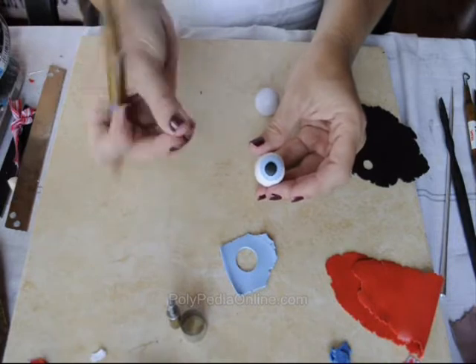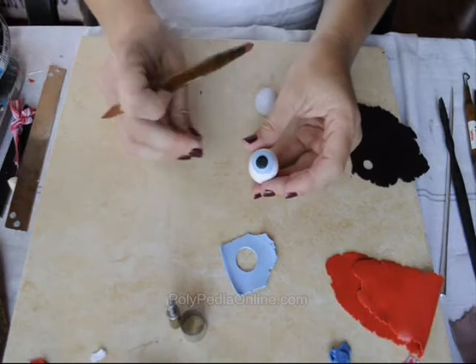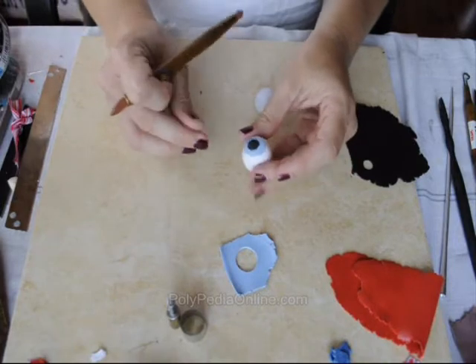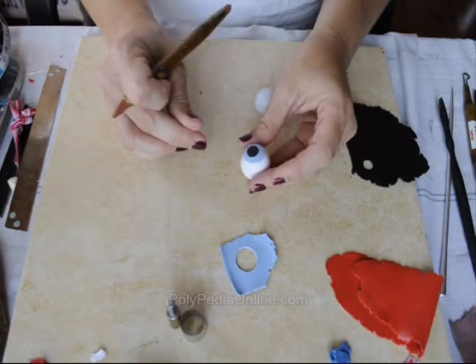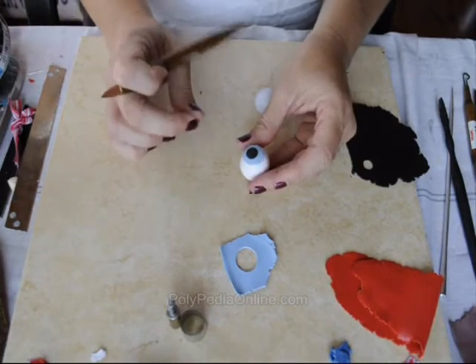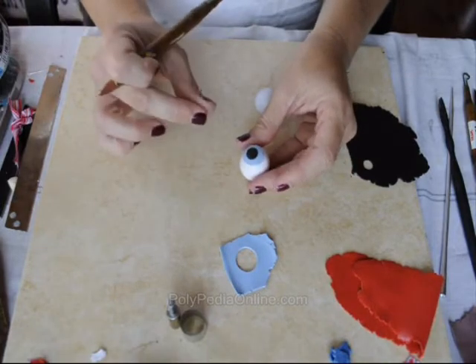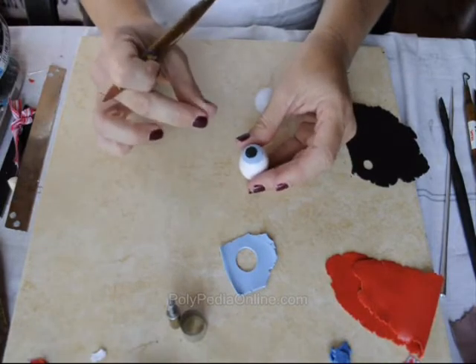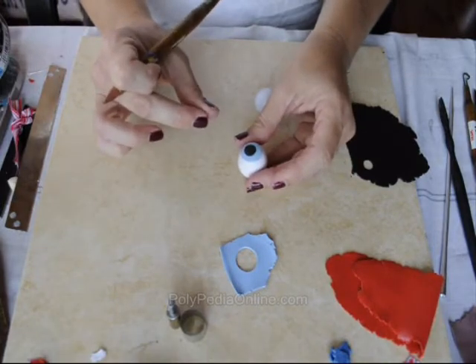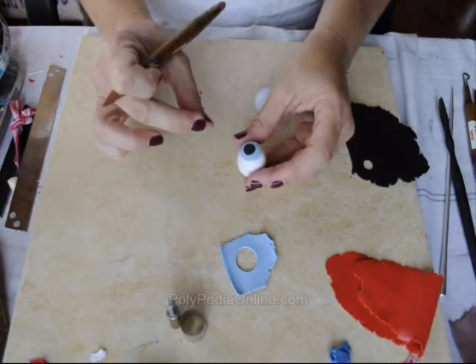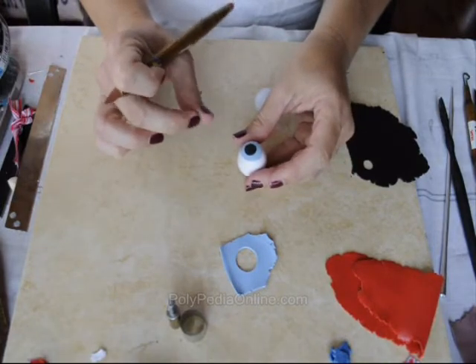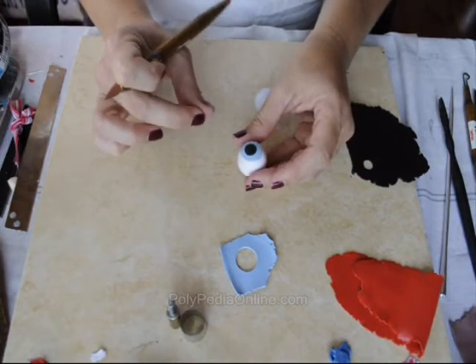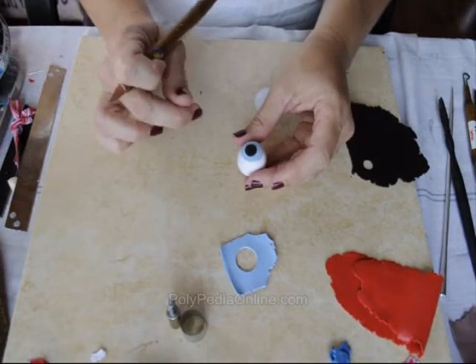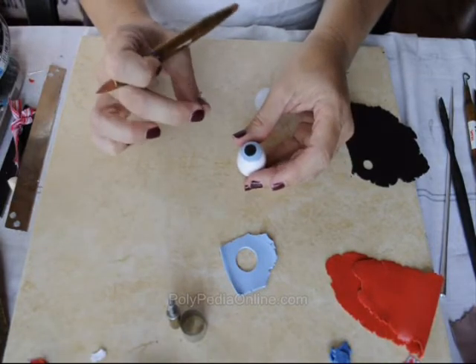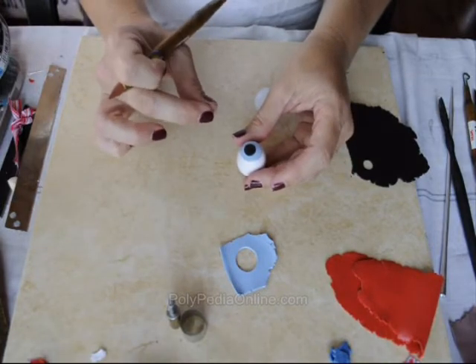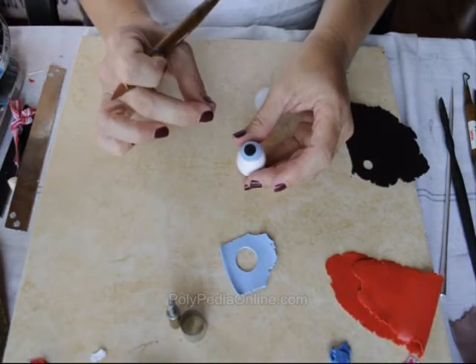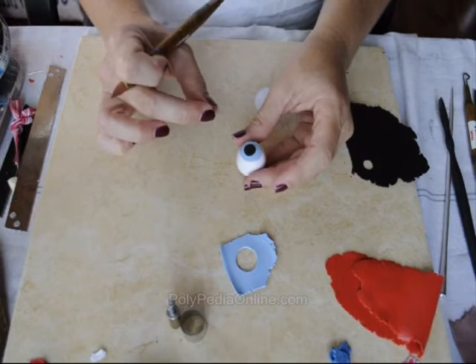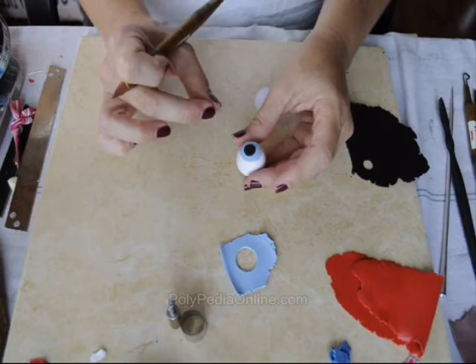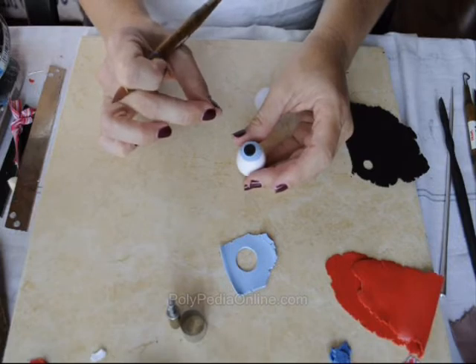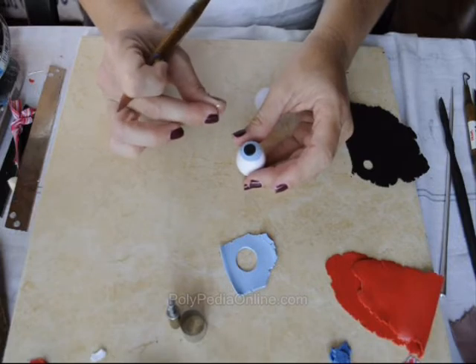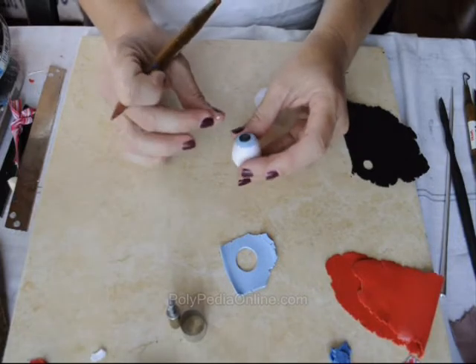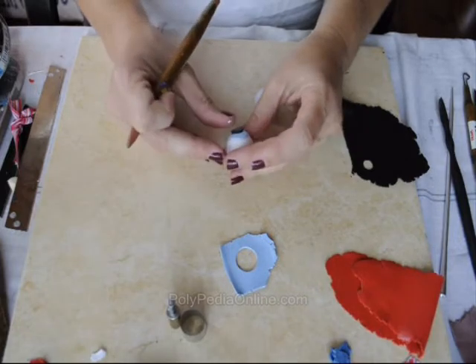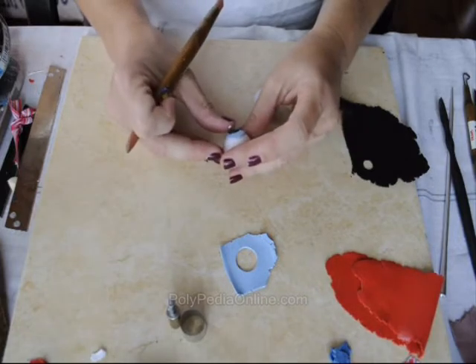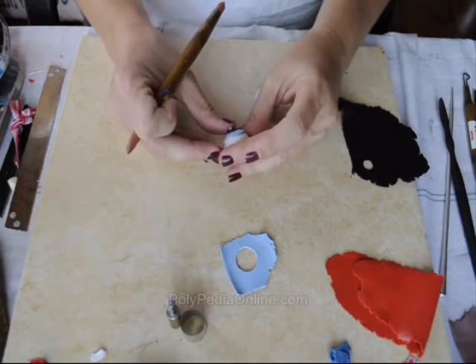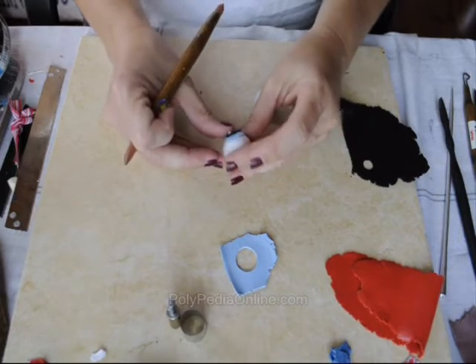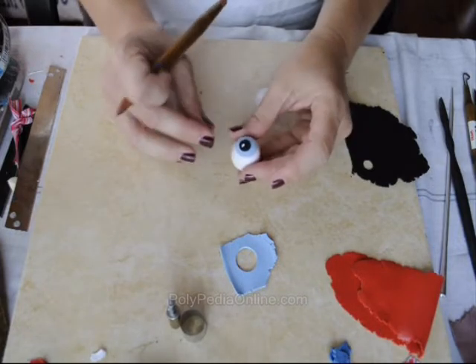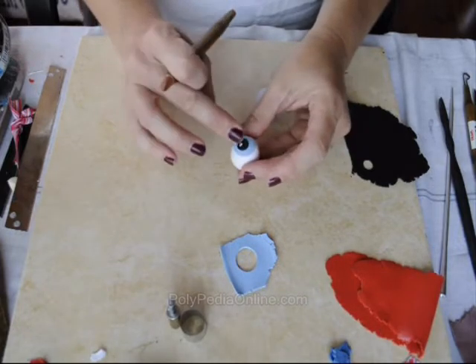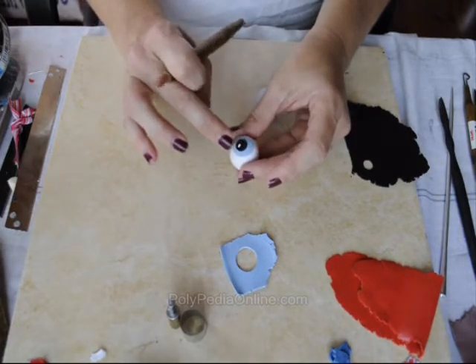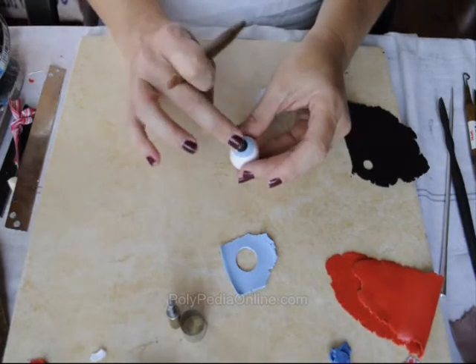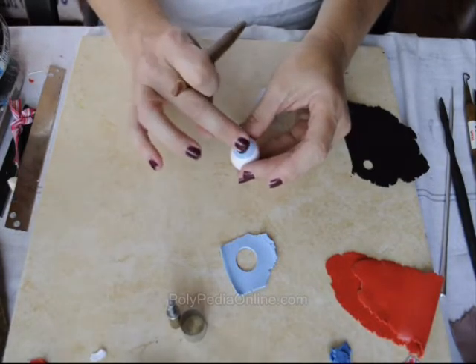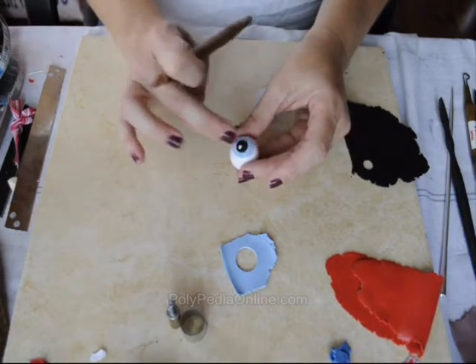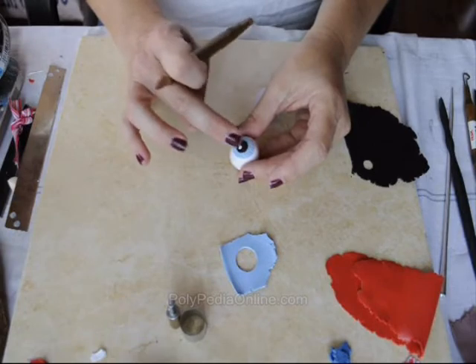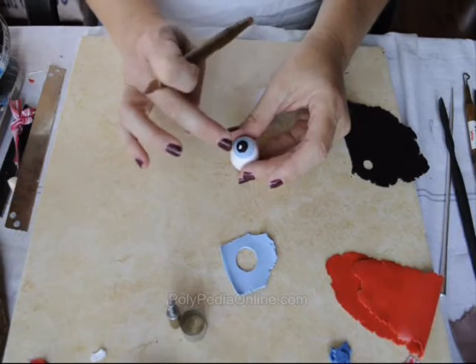And a small — very small — round white piece on the pupil itself. This will make the eye more realistic.